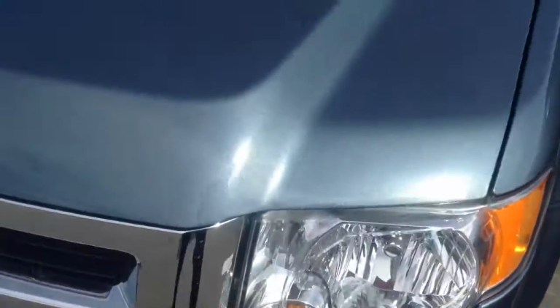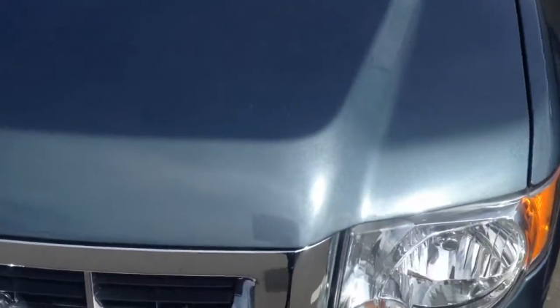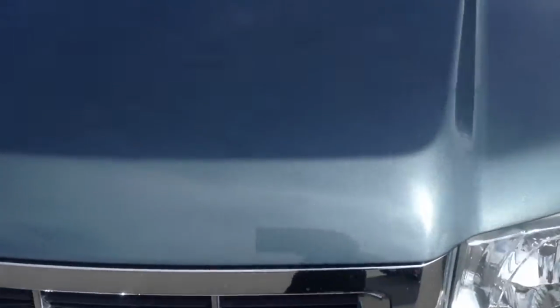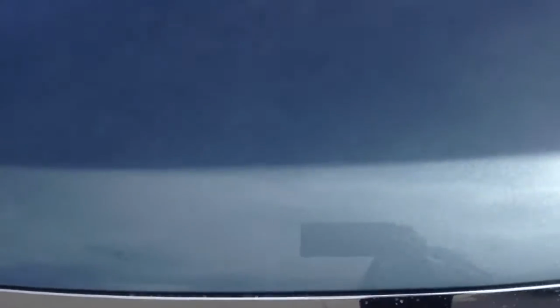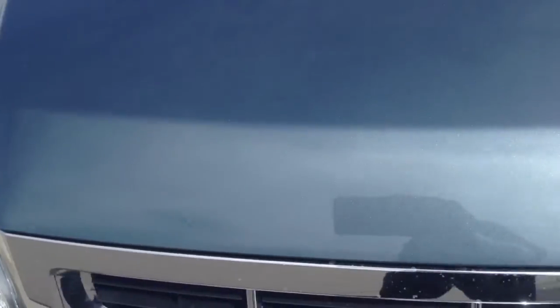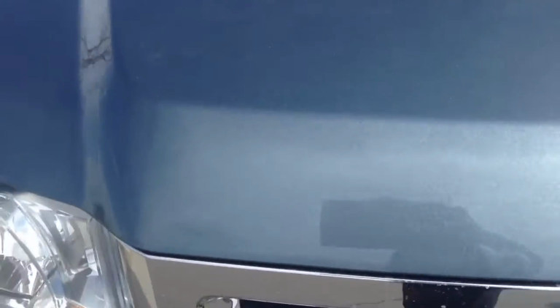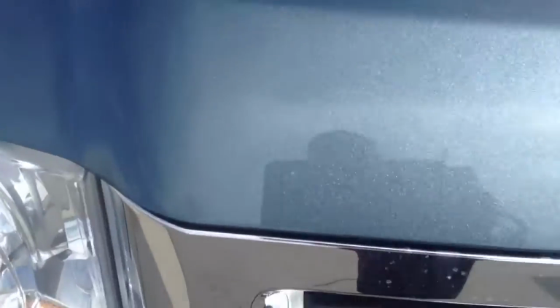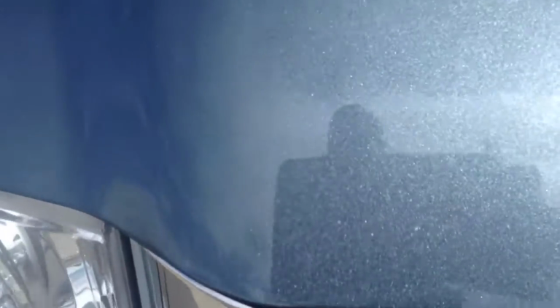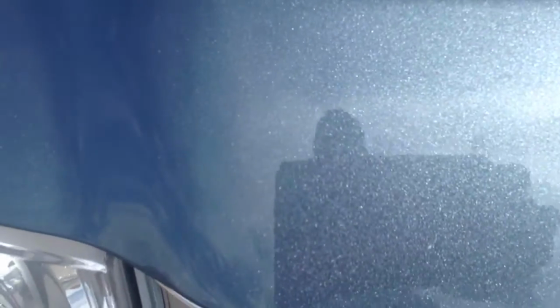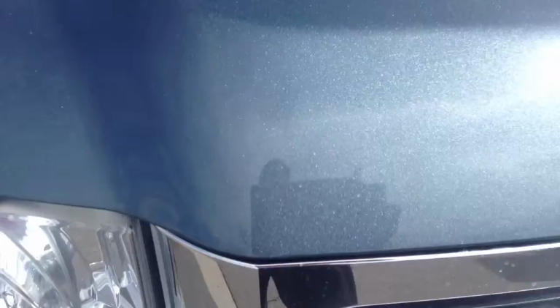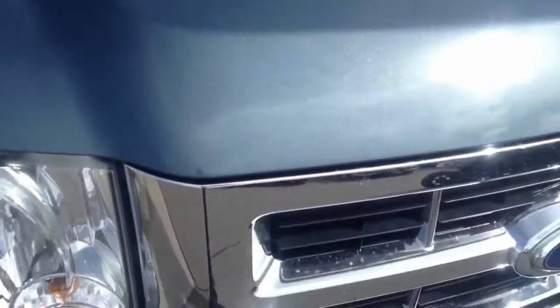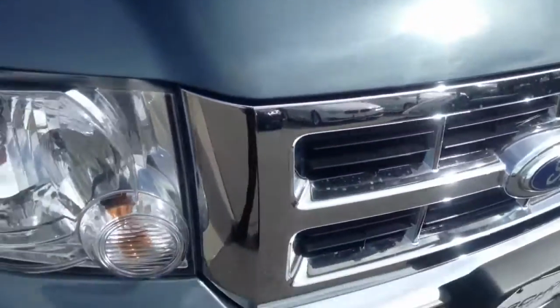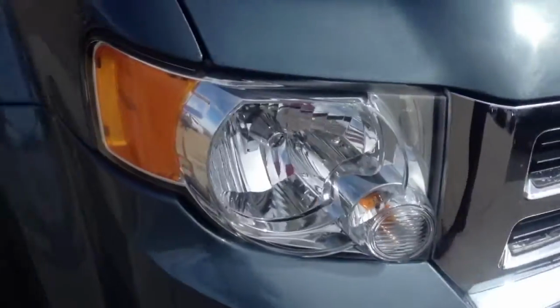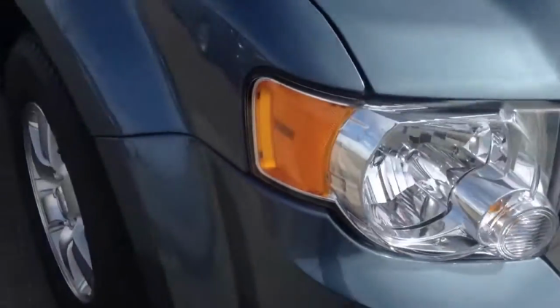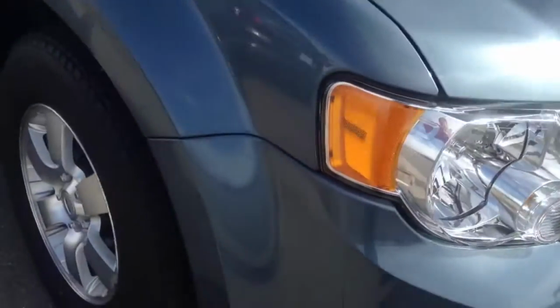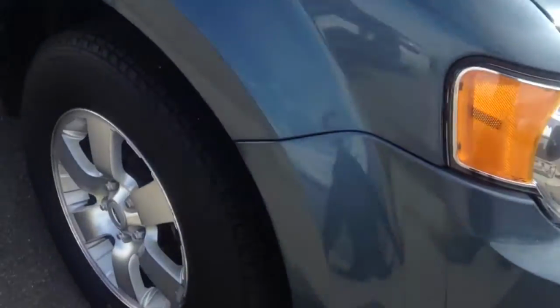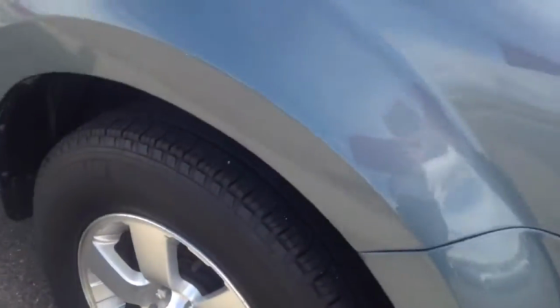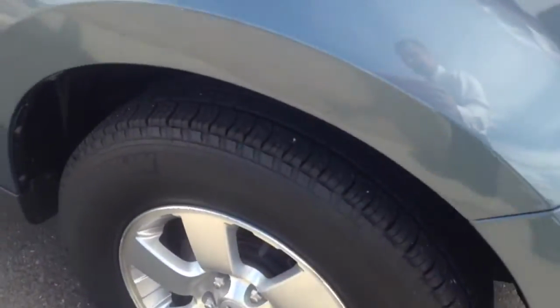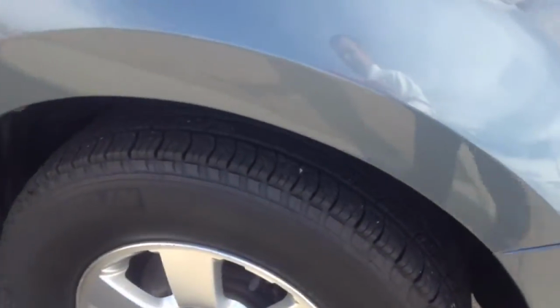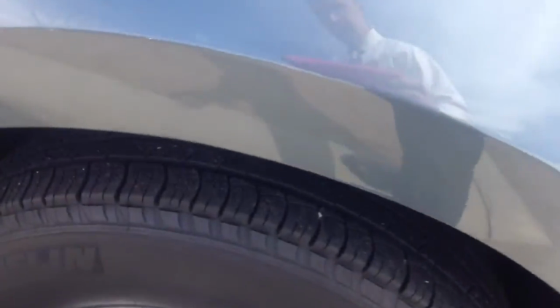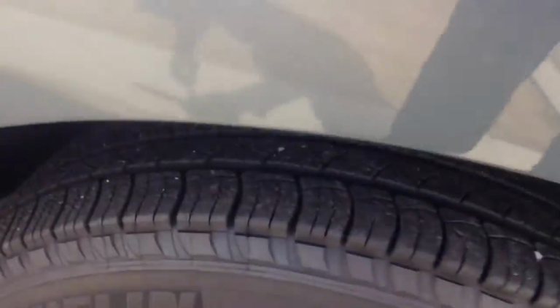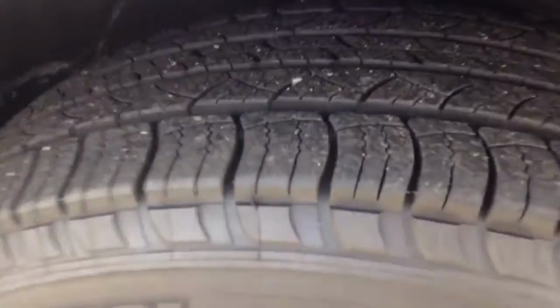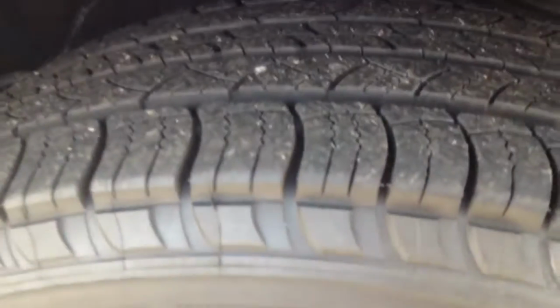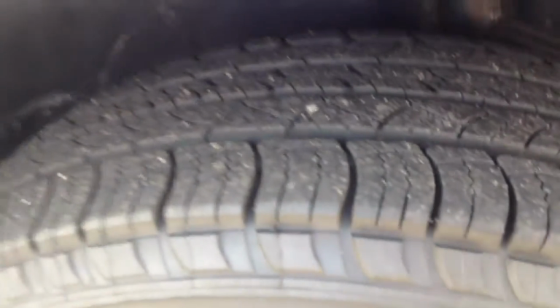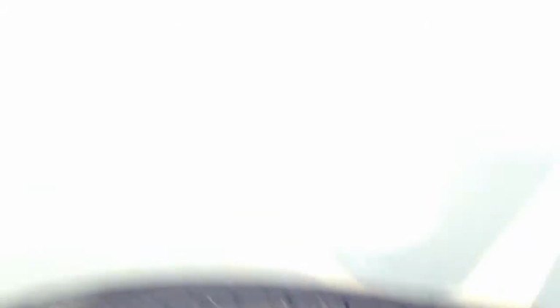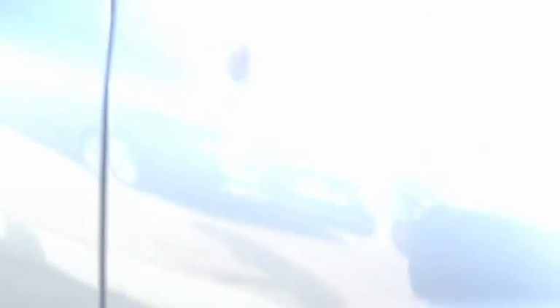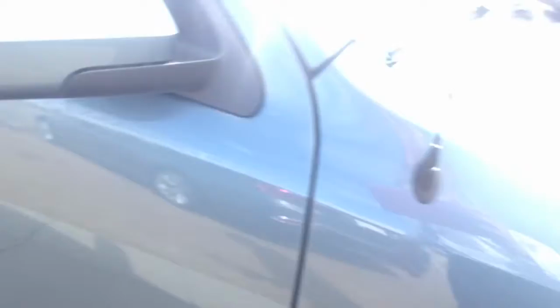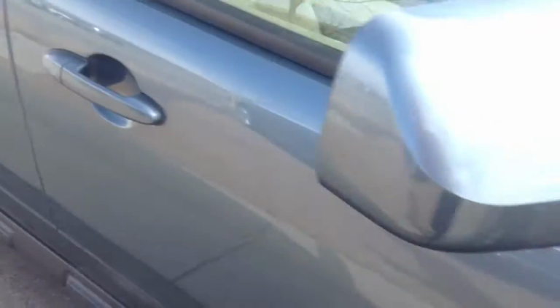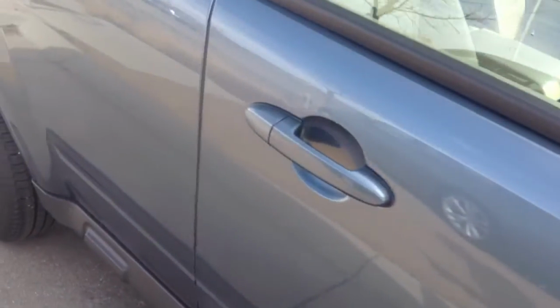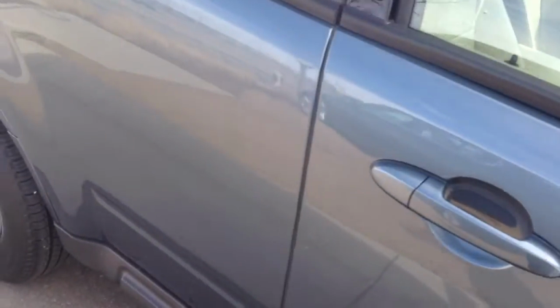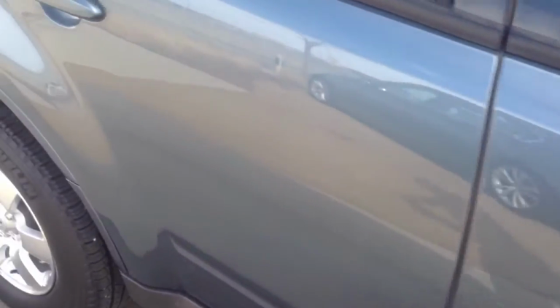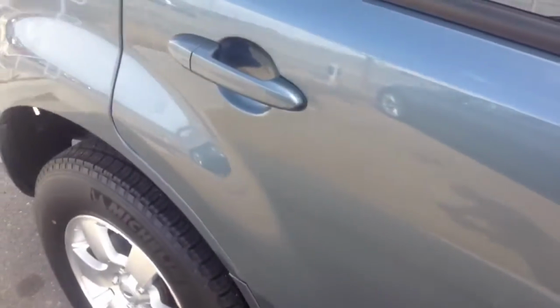No real chips to speak of on the front end — a few really small ones but hard to even see. Tires are Michelins and they look like they have a ton of tread life in them. Walking around the vehicle, no dents or dings to speak of.